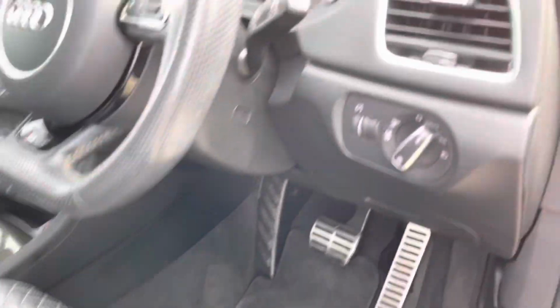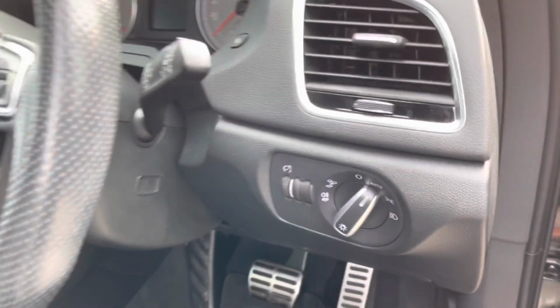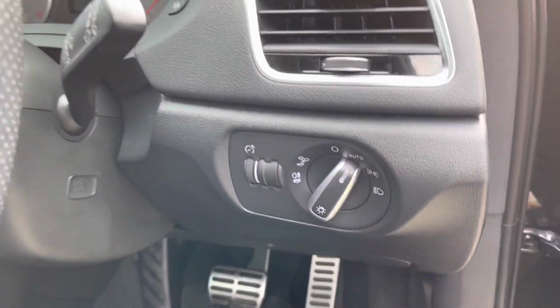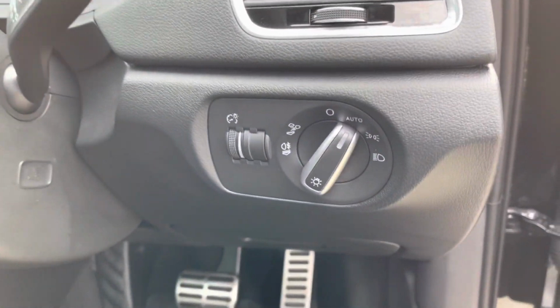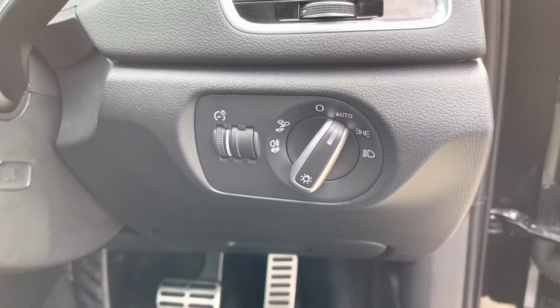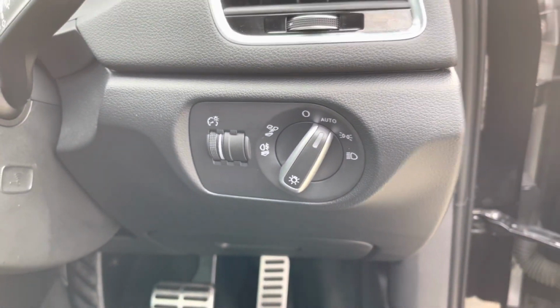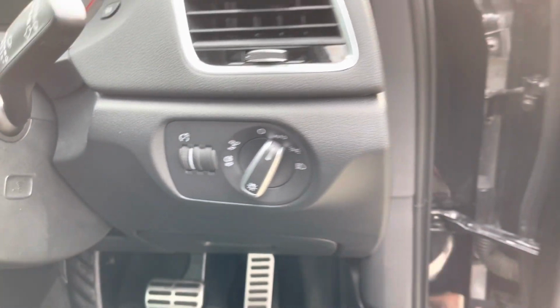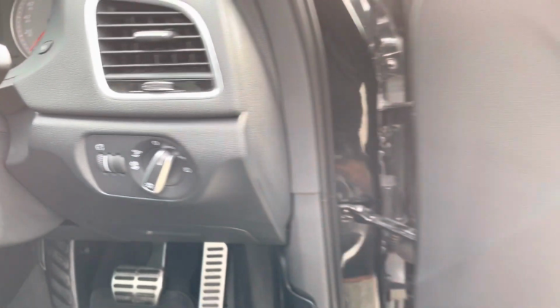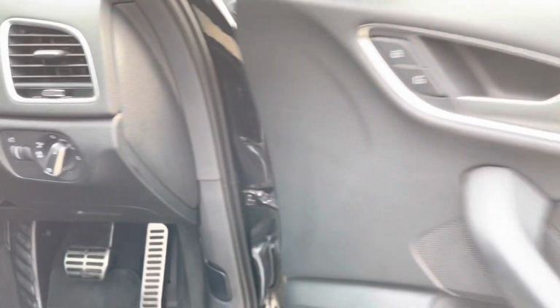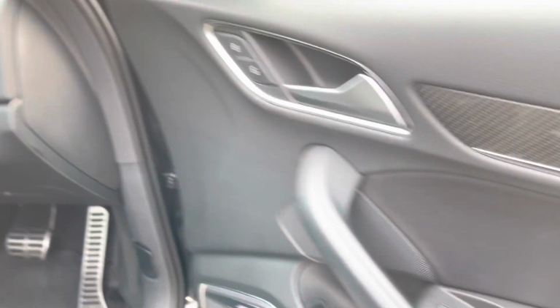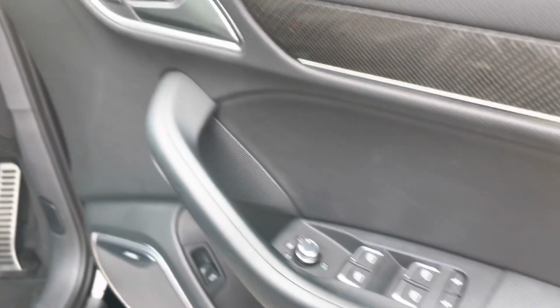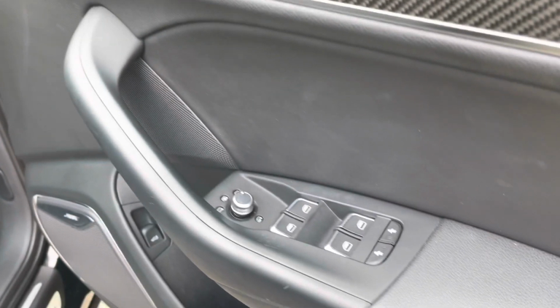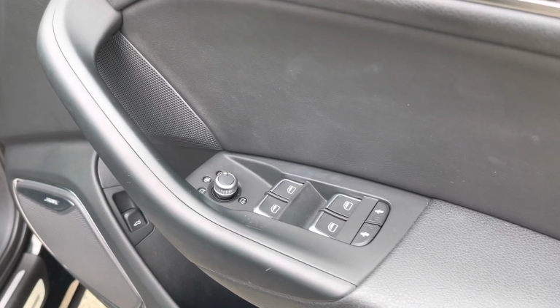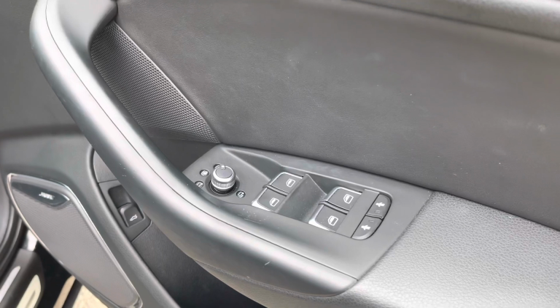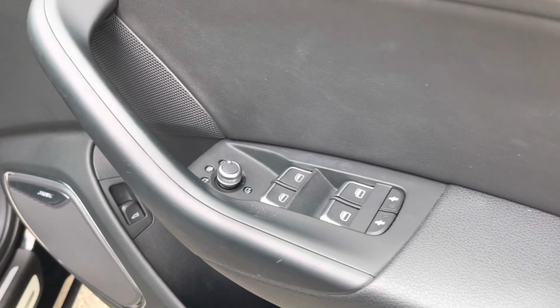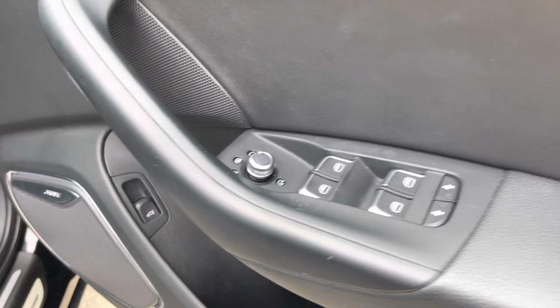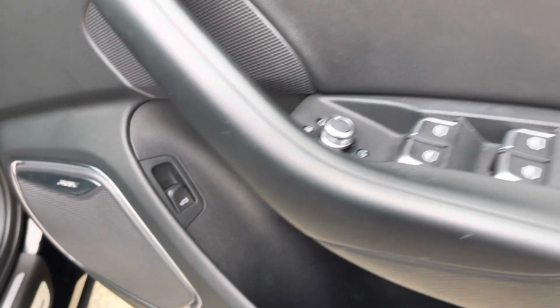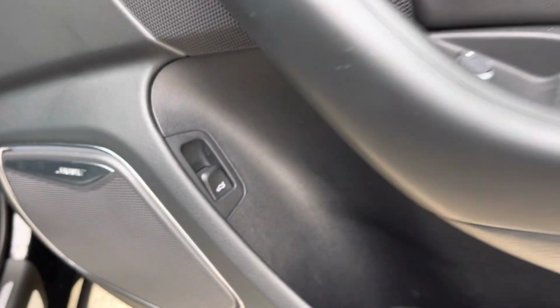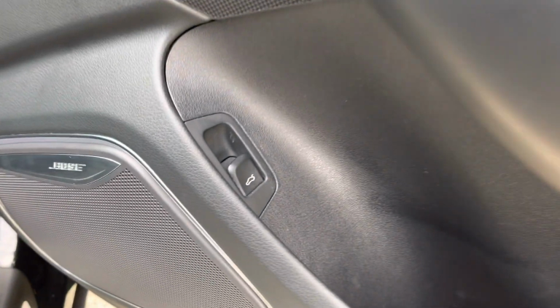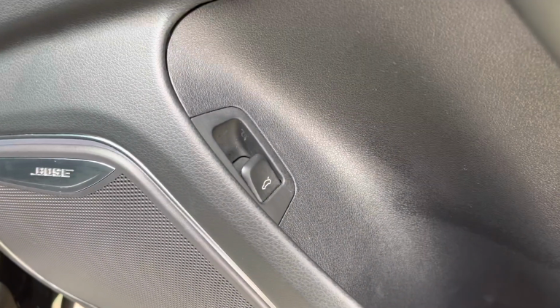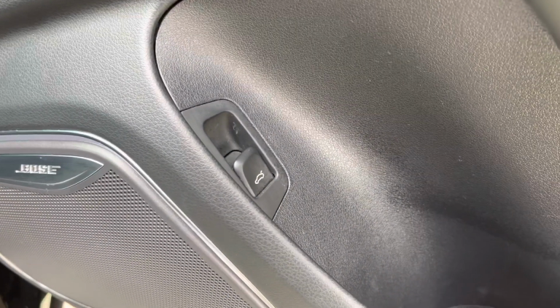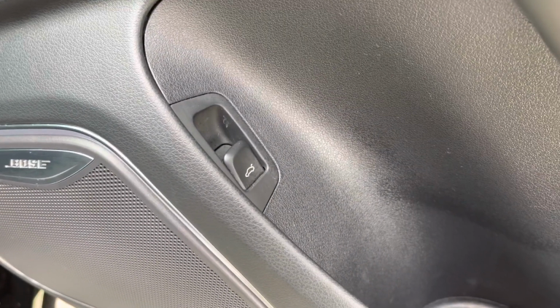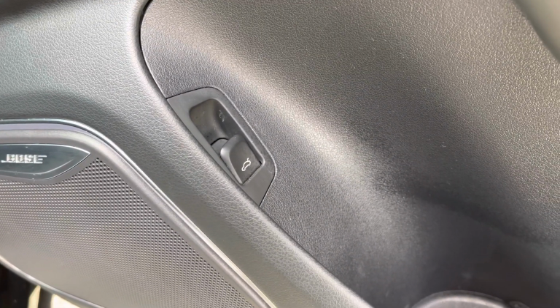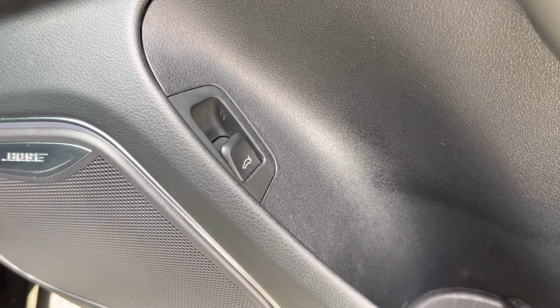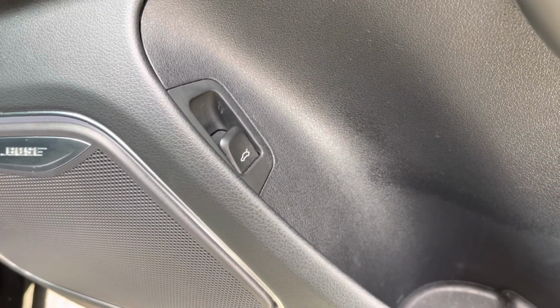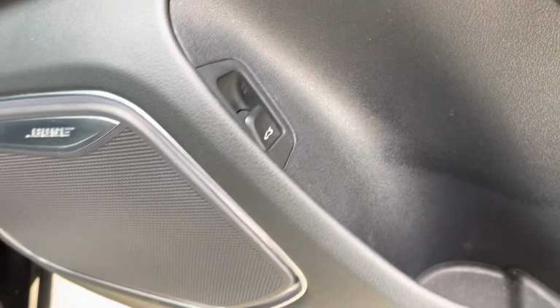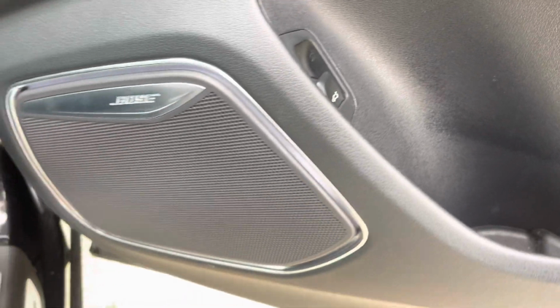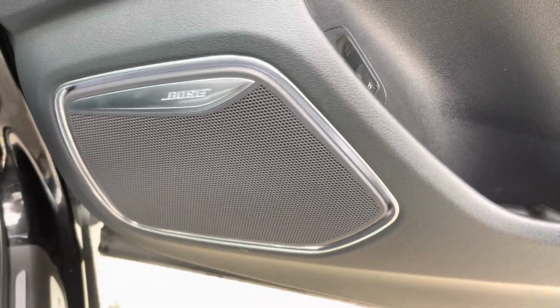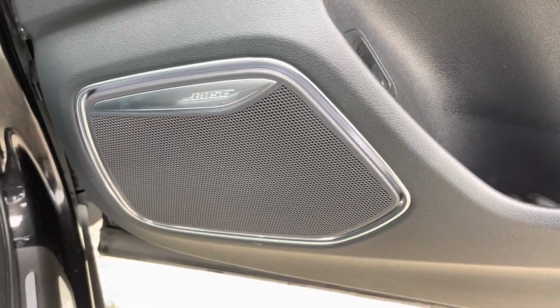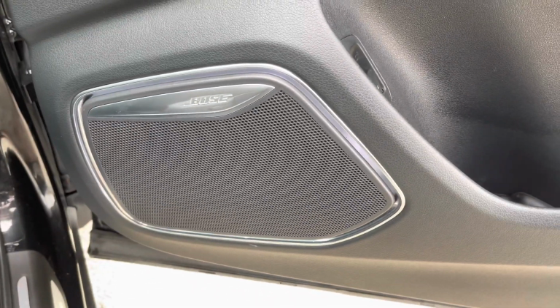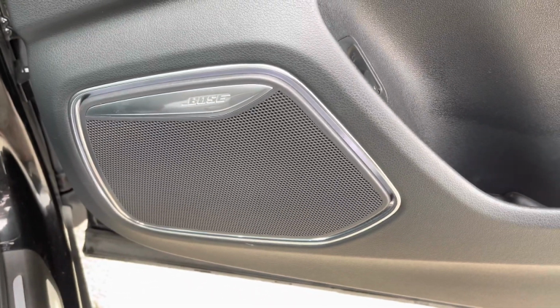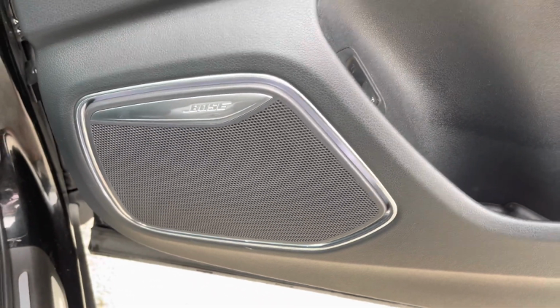There are also automatic headlights with light and rain sensors. On the doors, we have the switches for the windows and mirrors, as well as a switch for the power-operated tailgate, so you can open the boot from inside. There's also the optional Bose sound system.